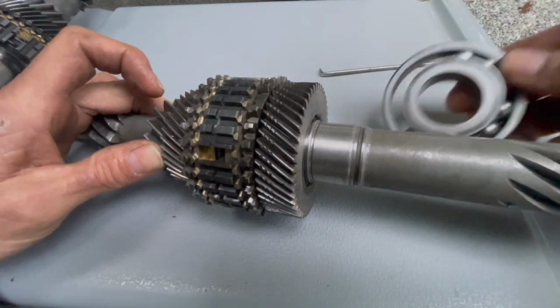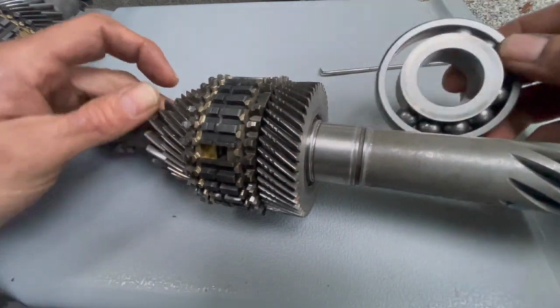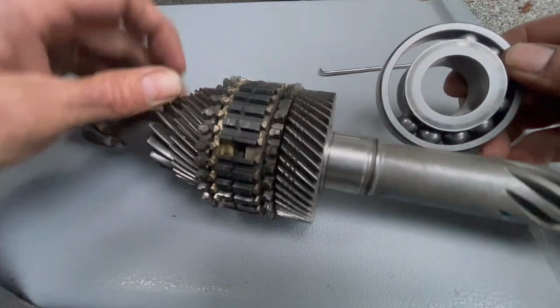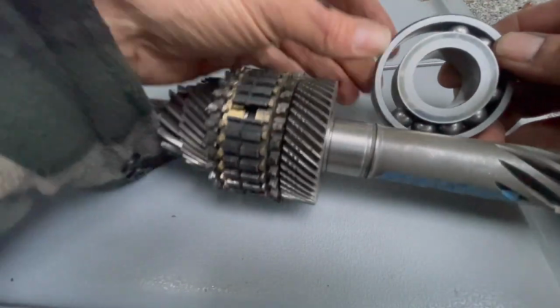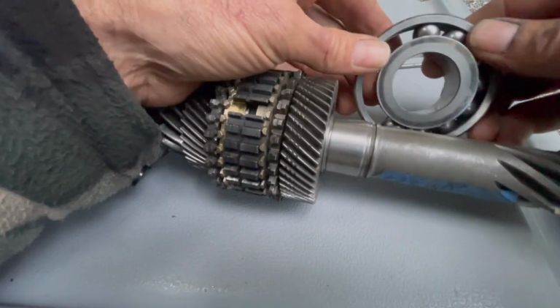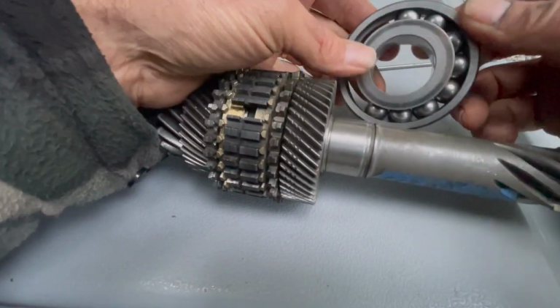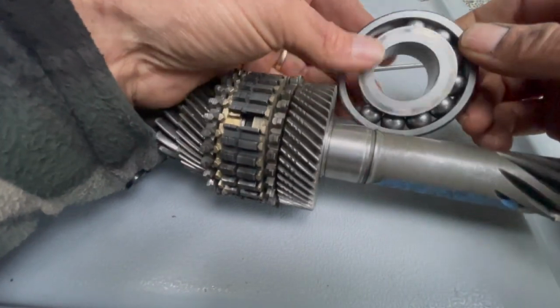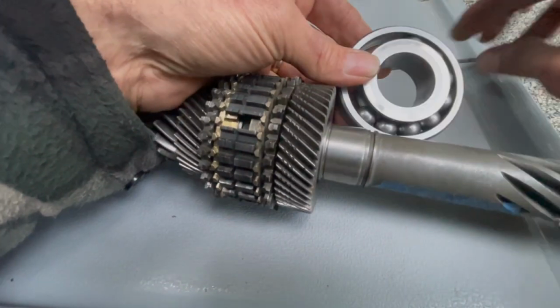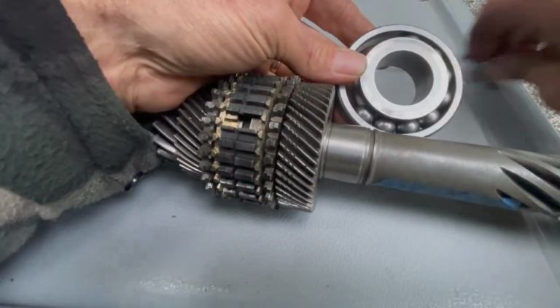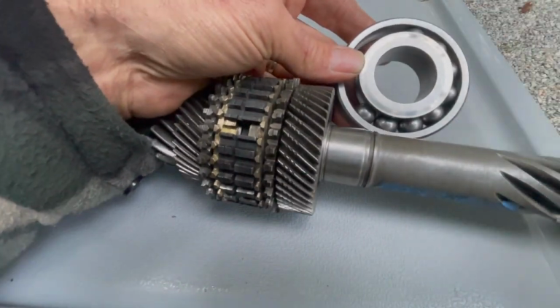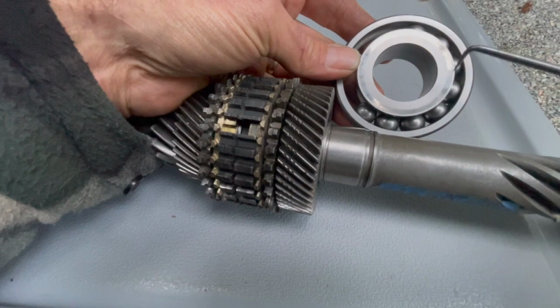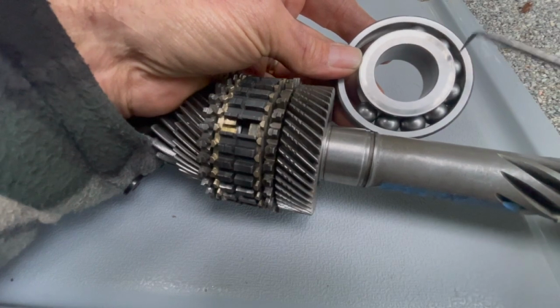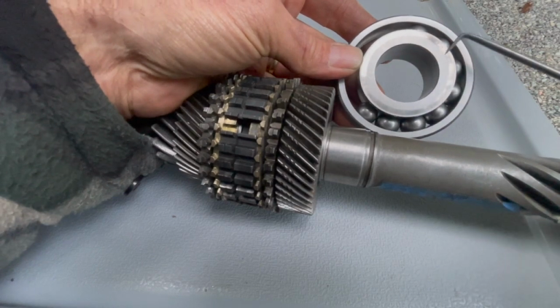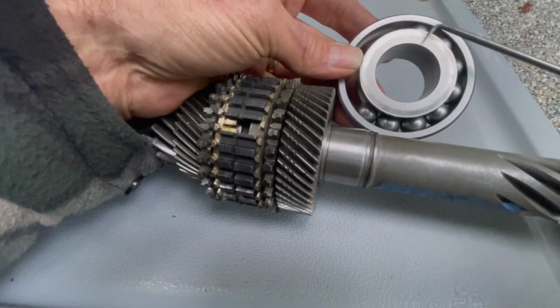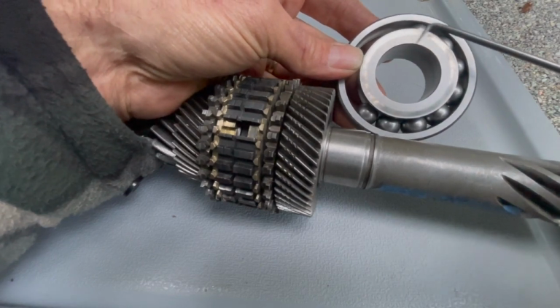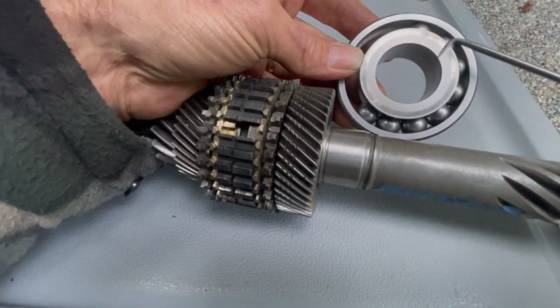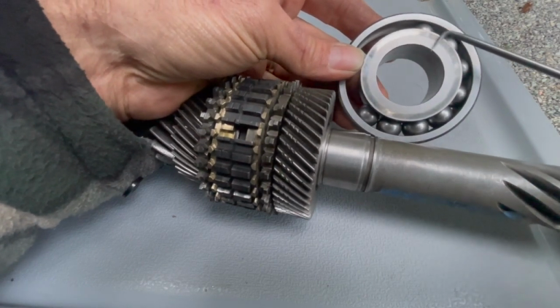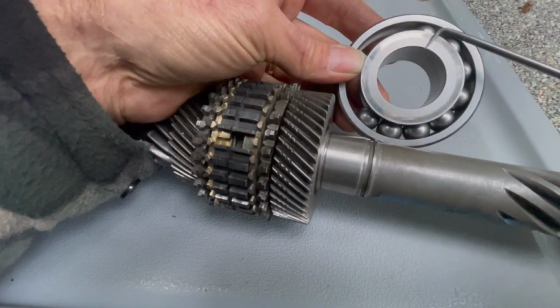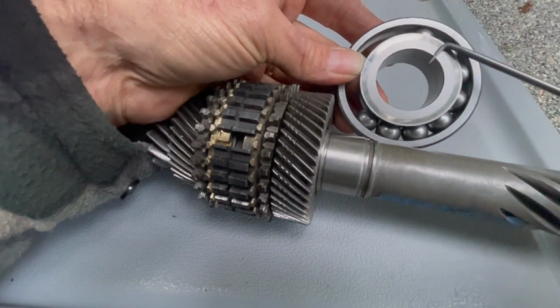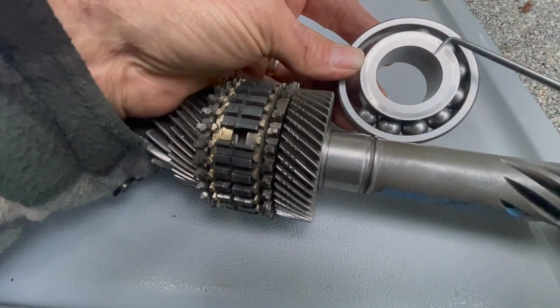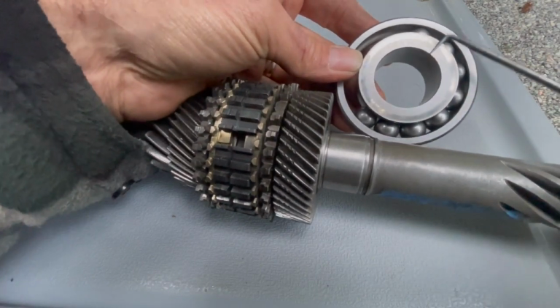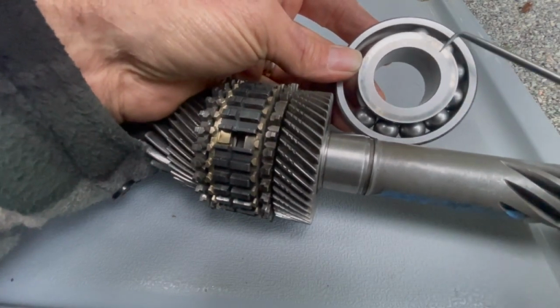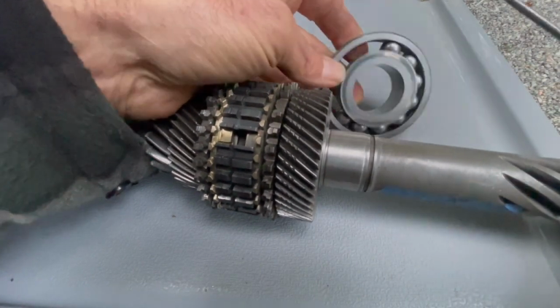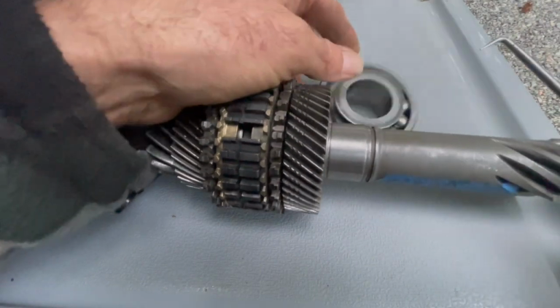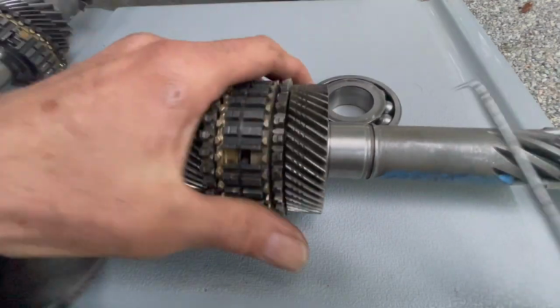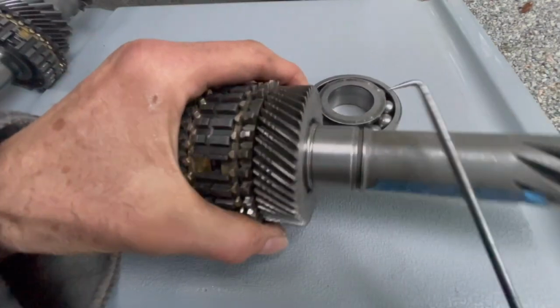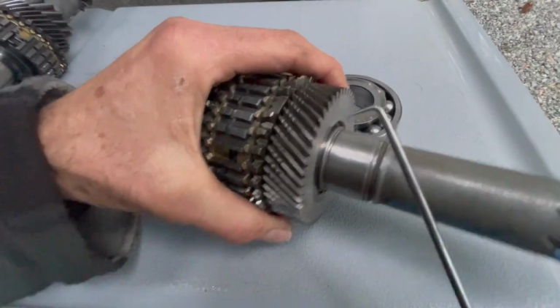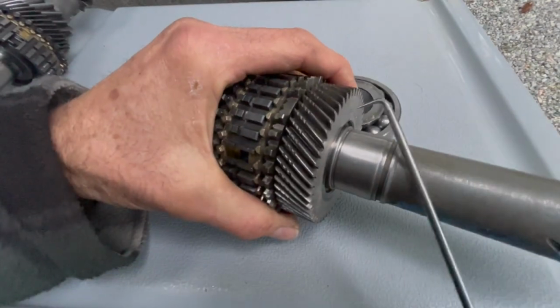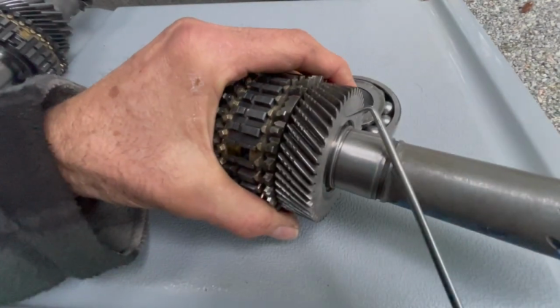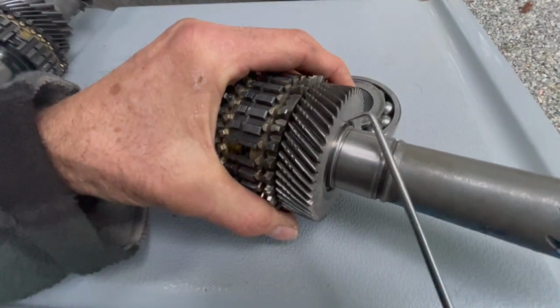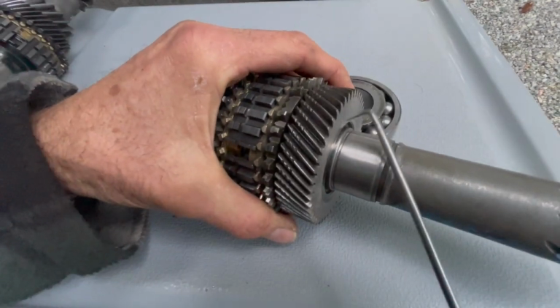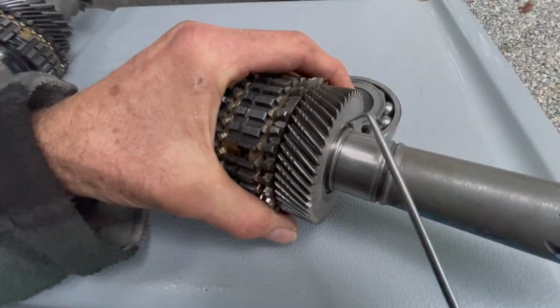This here is a main shaft bearing, and it has a thrust surface right here. That thrust surface meets this thrust surface right here.